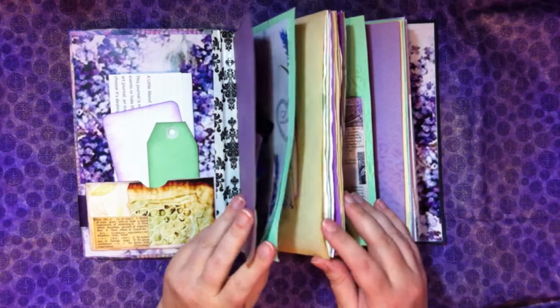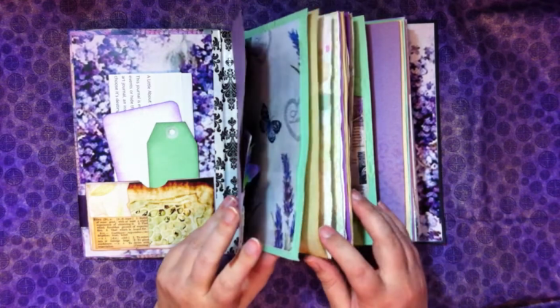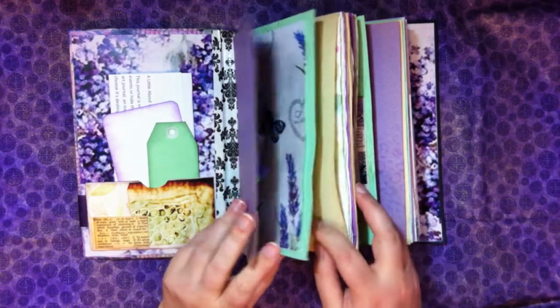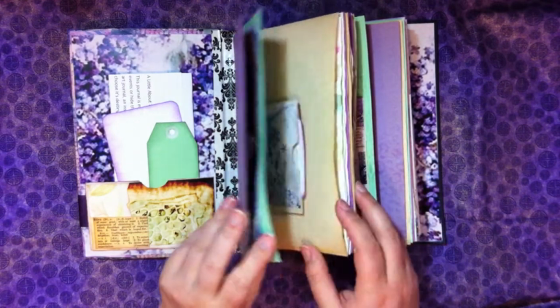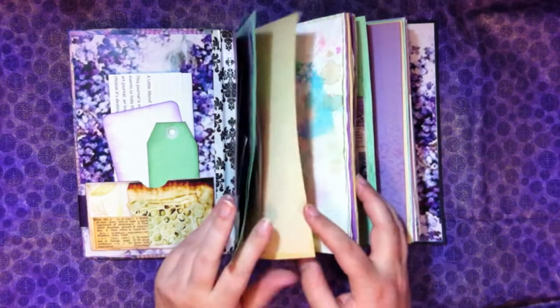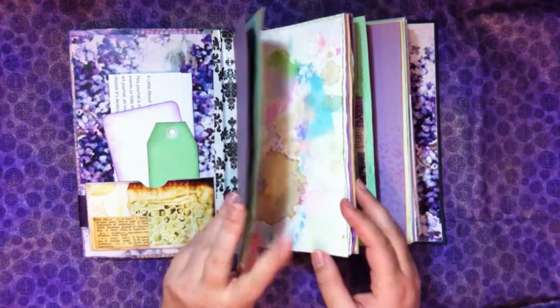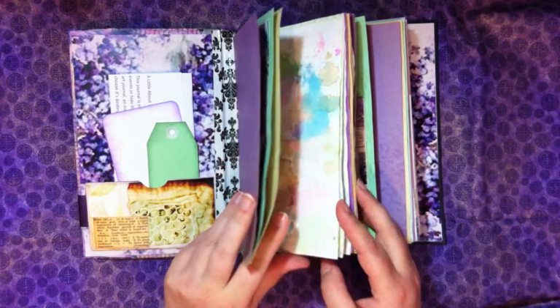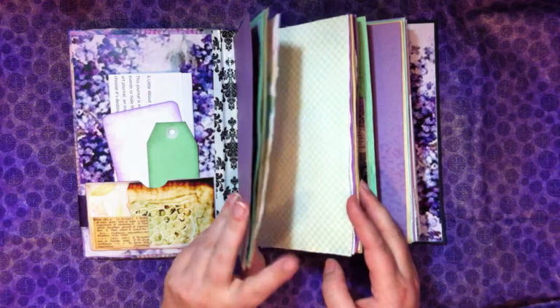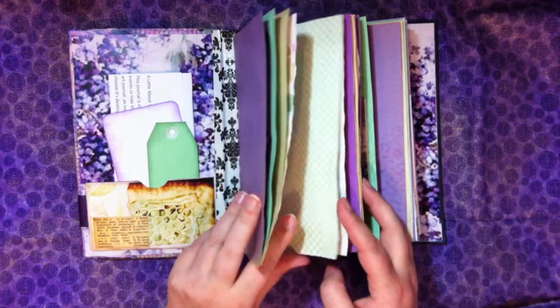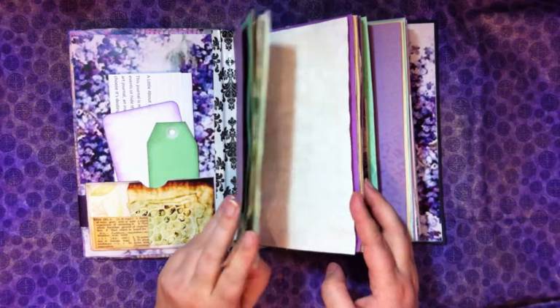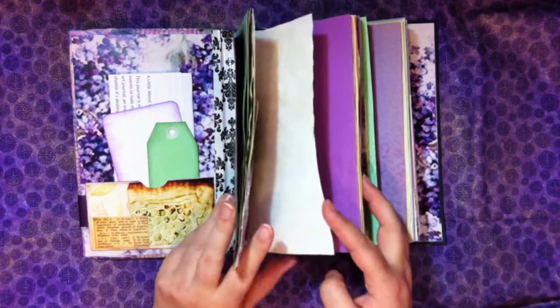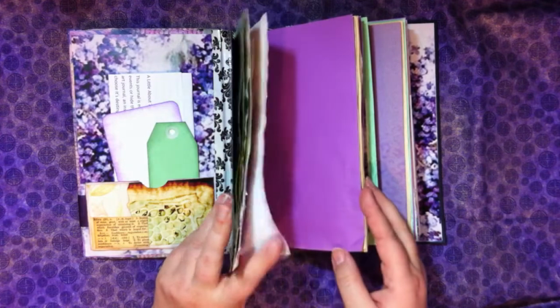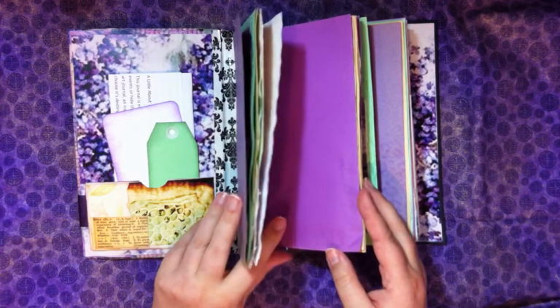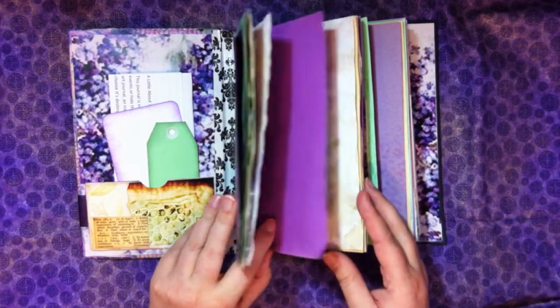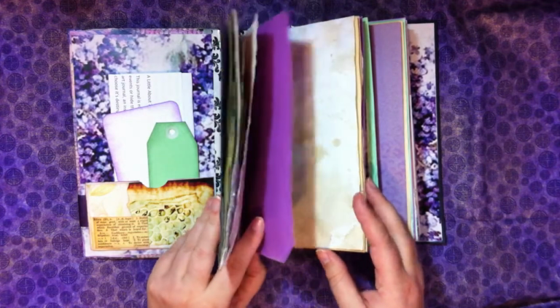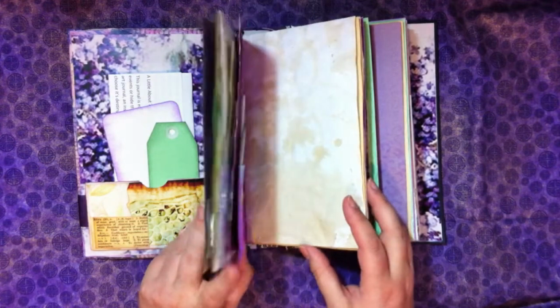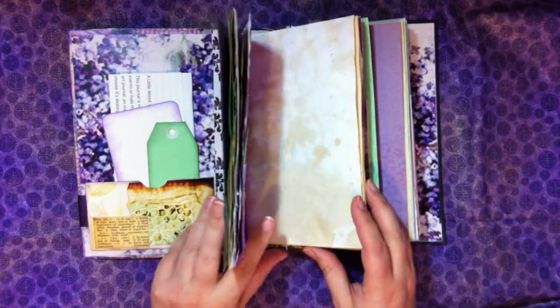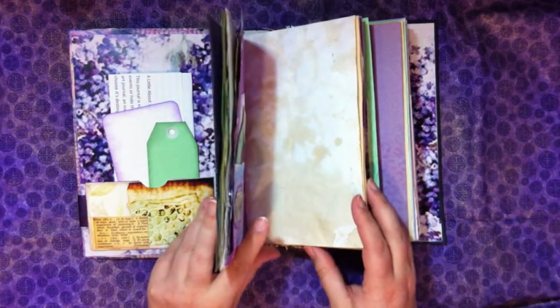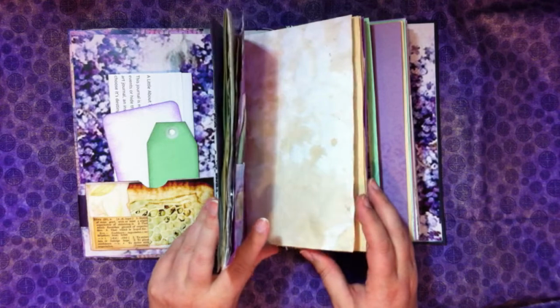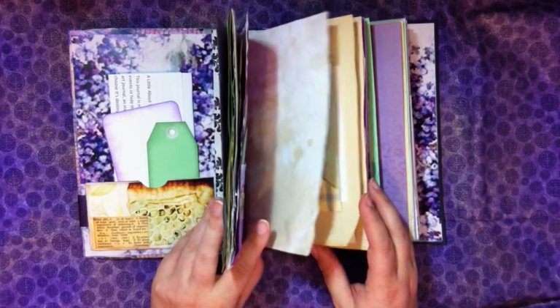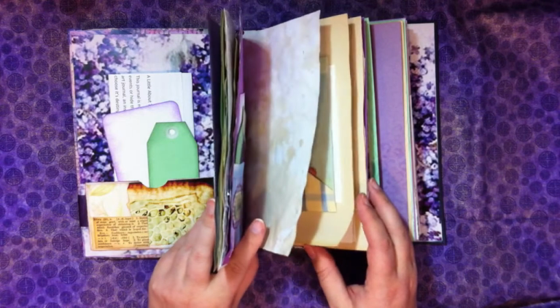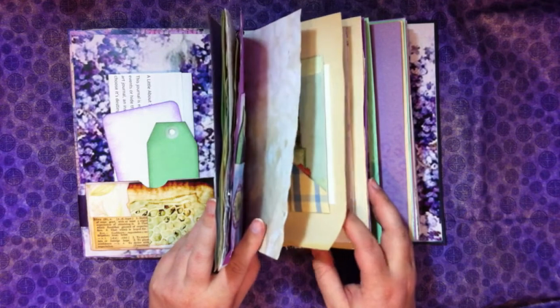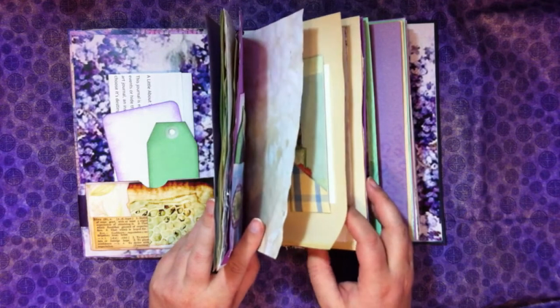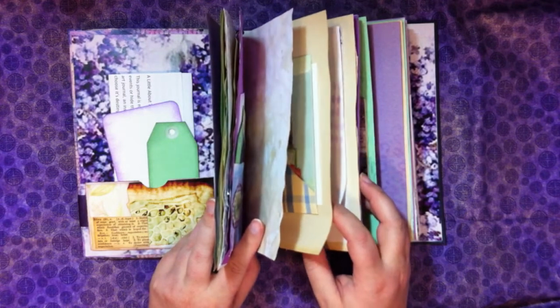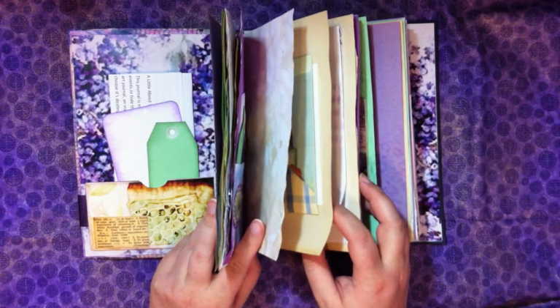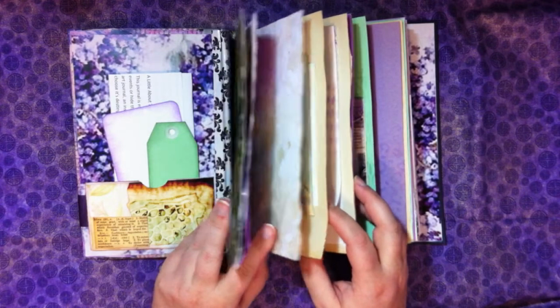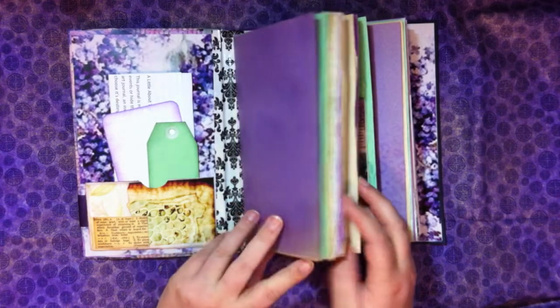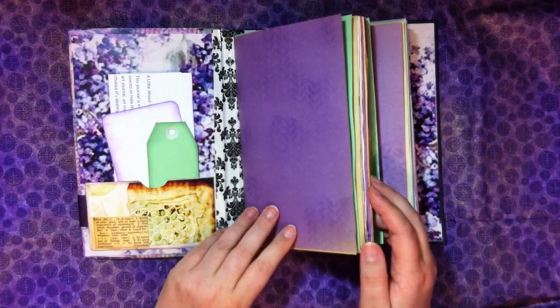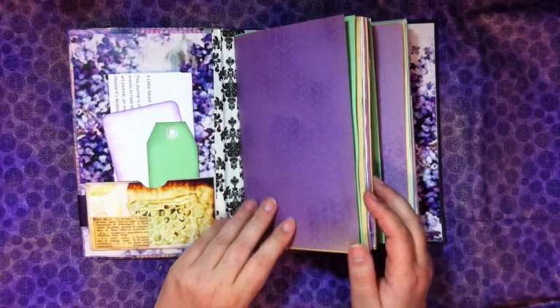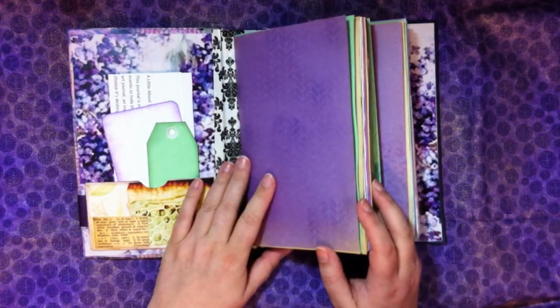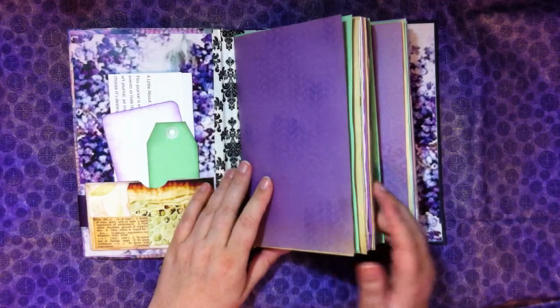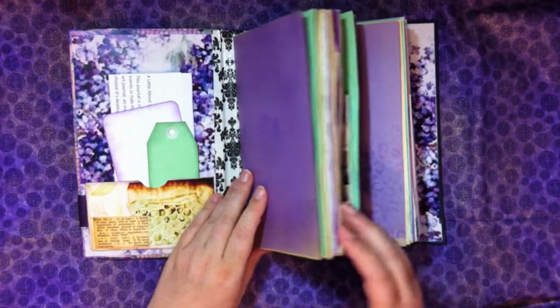Counting through: eleven folios, so 44 pages in the first signature.